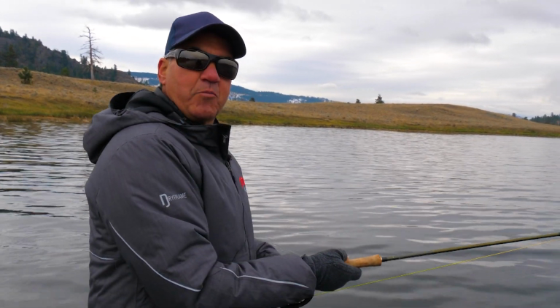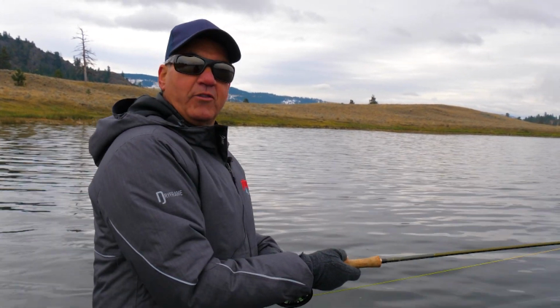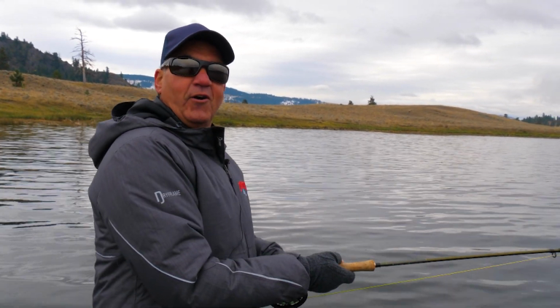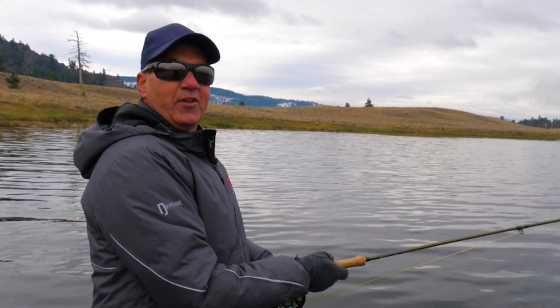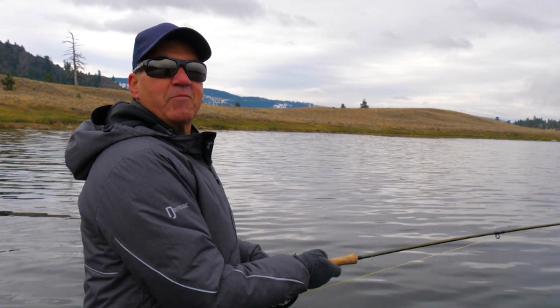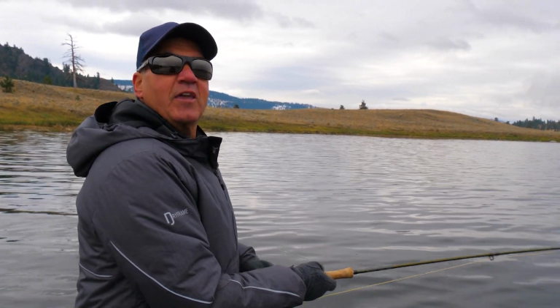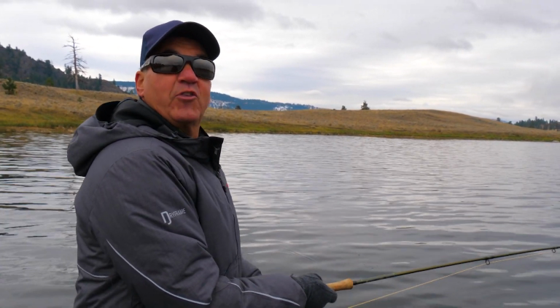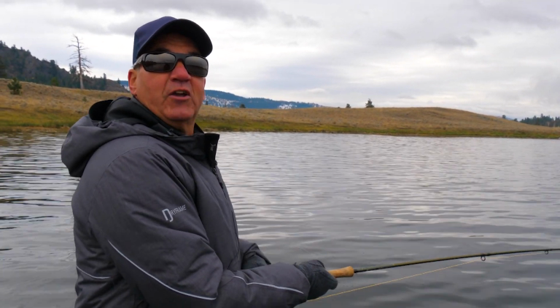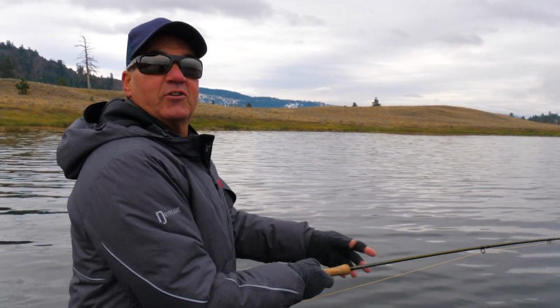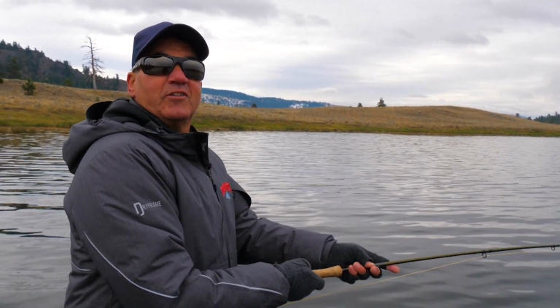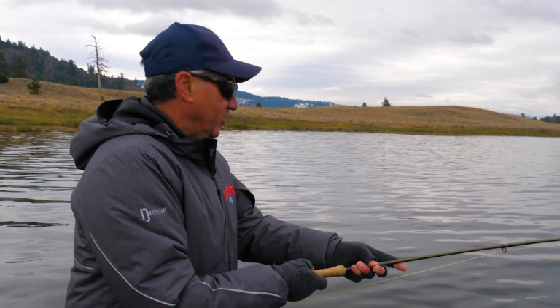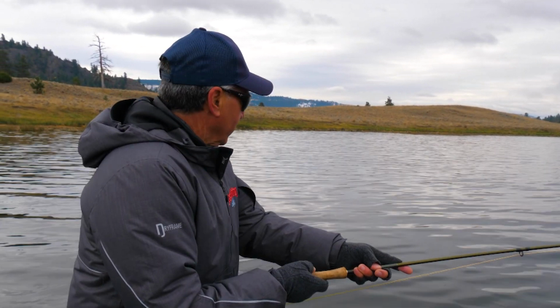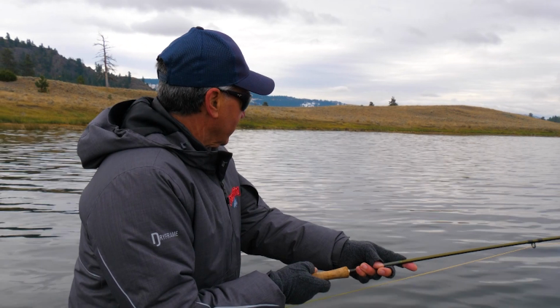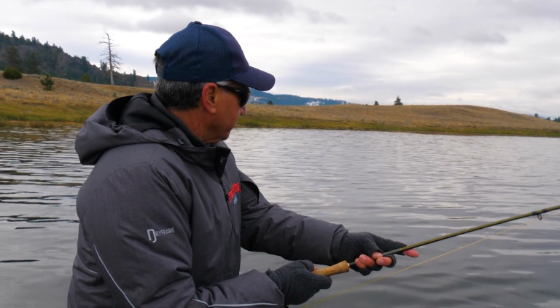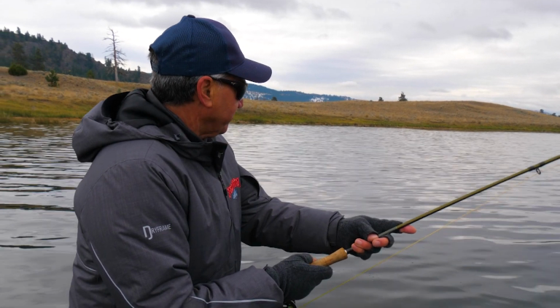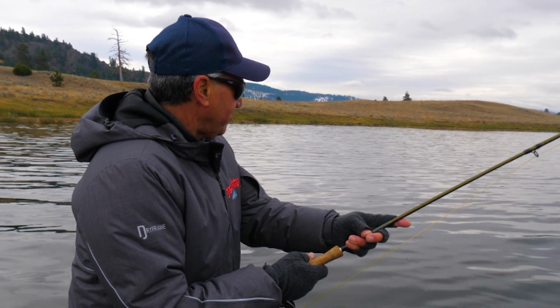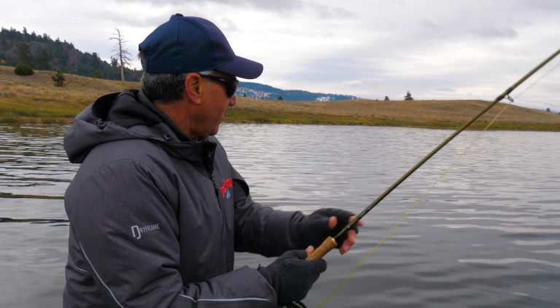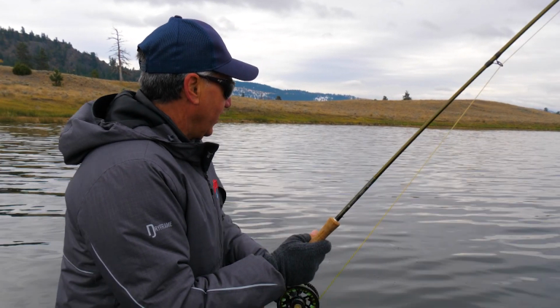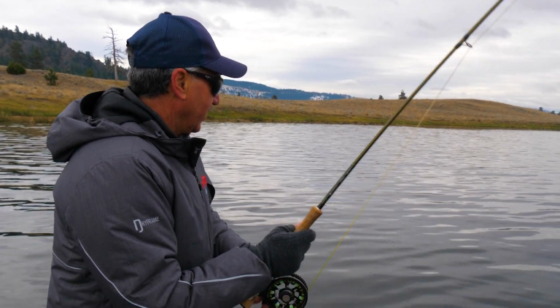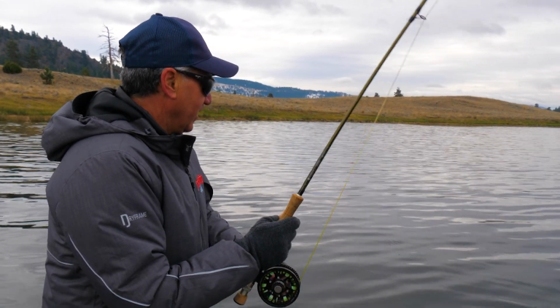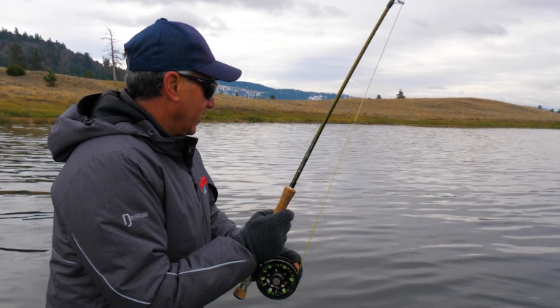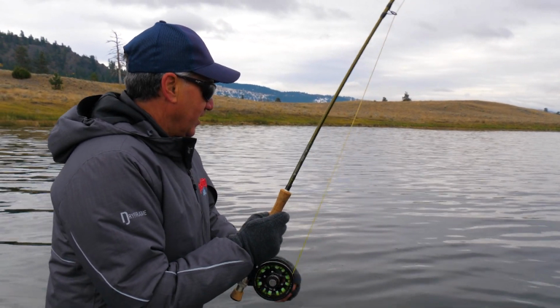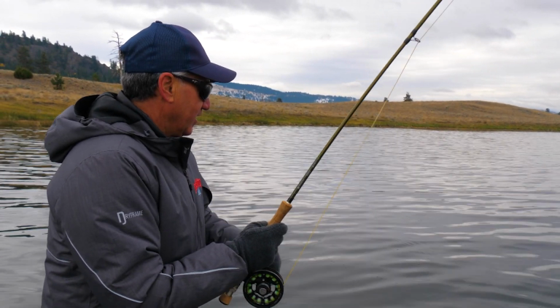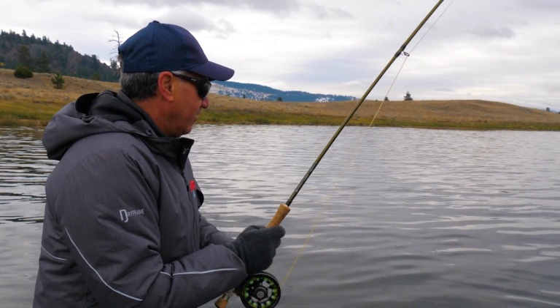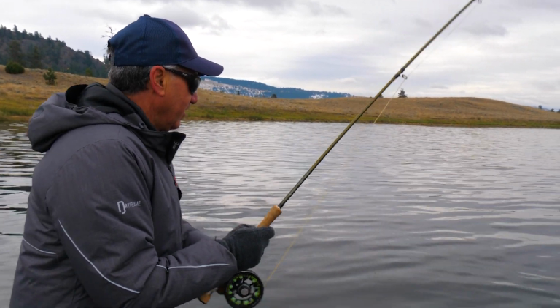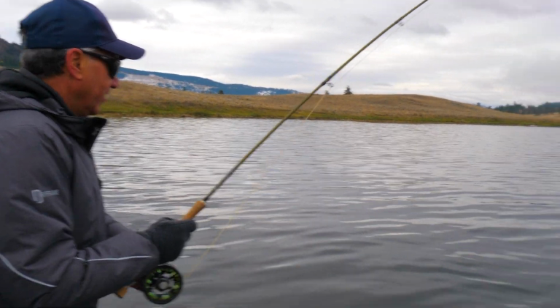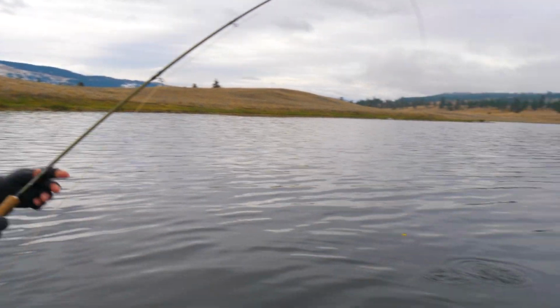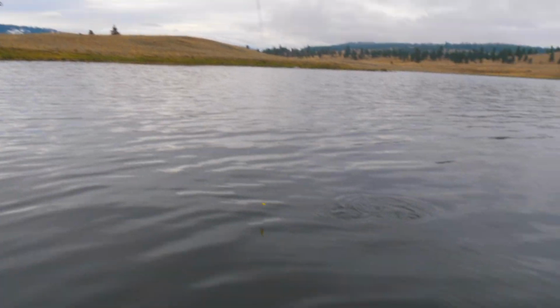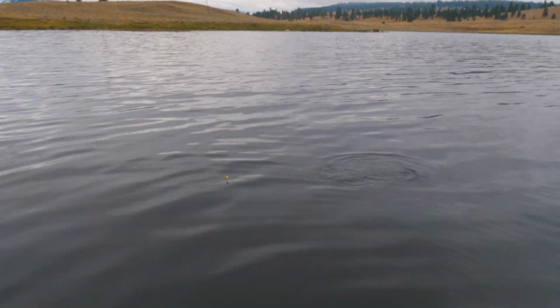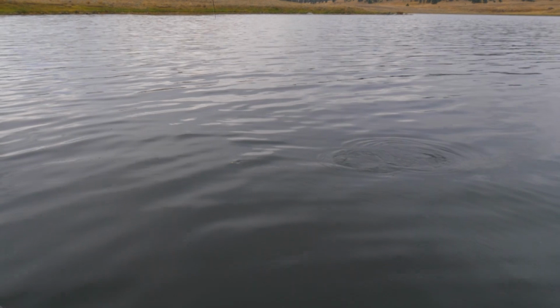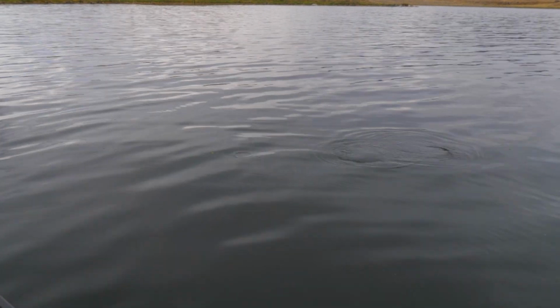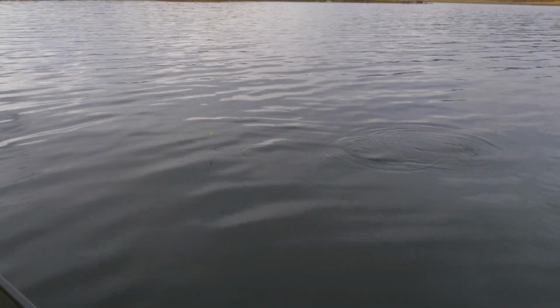Hey Brian, they're healthy, healthy fish. Oh yeah. They're prime, prime condition. Oh yeah, just silver bars.